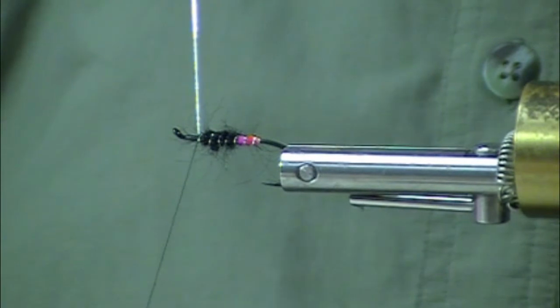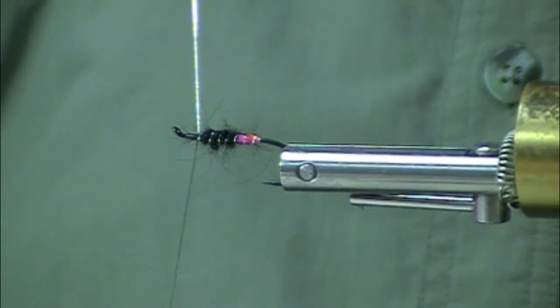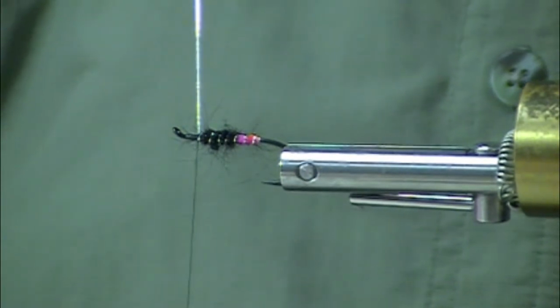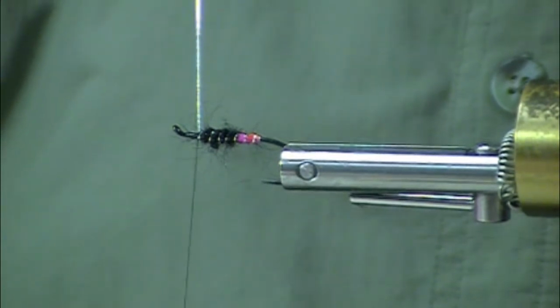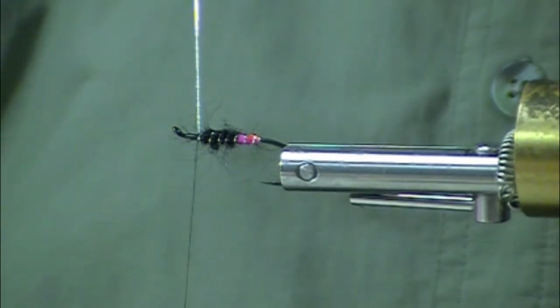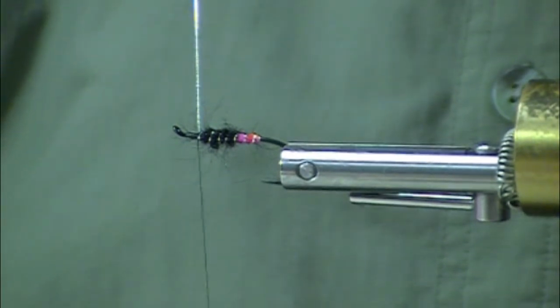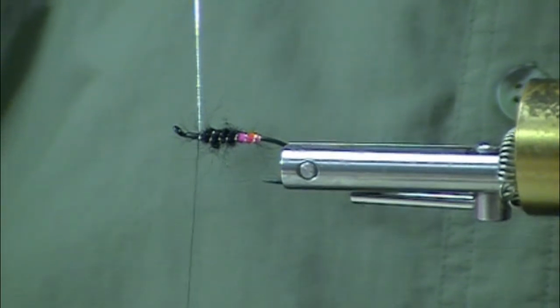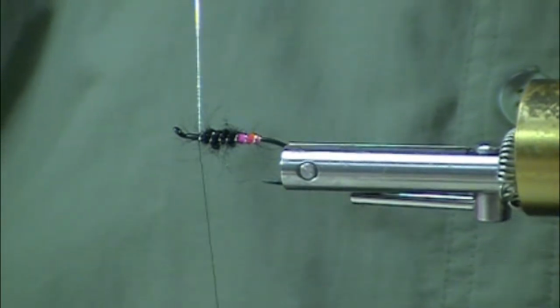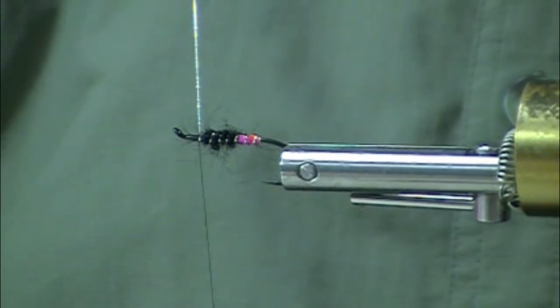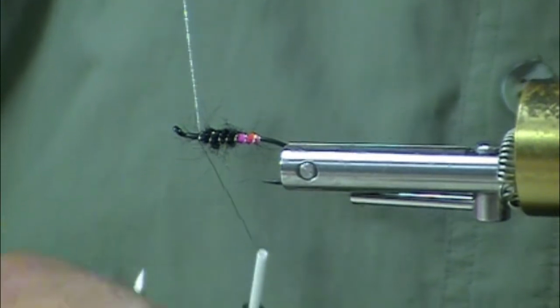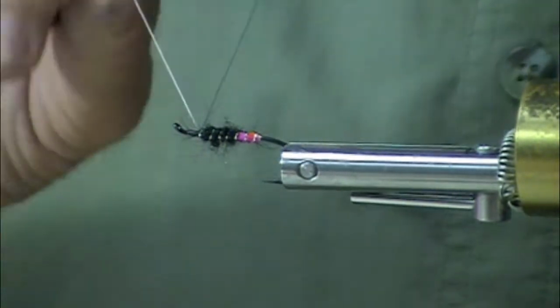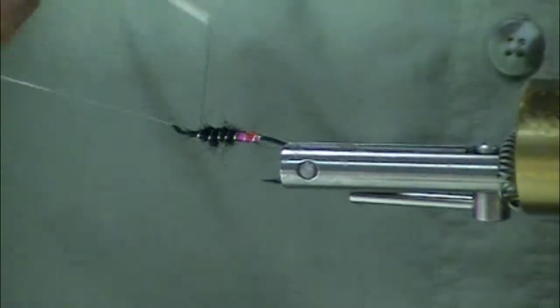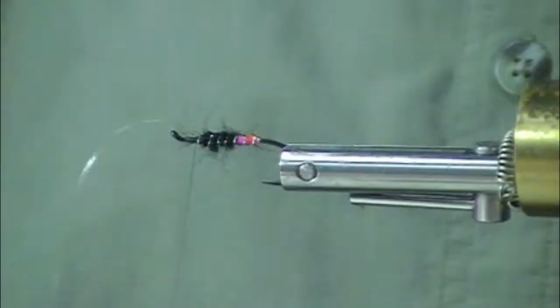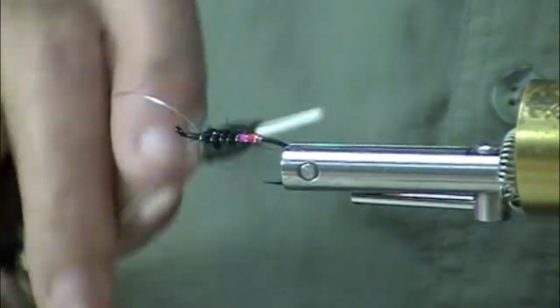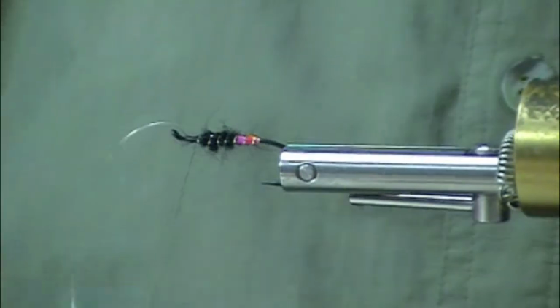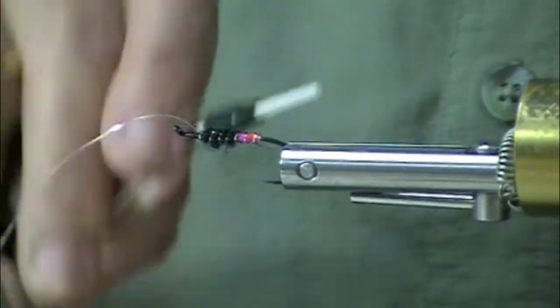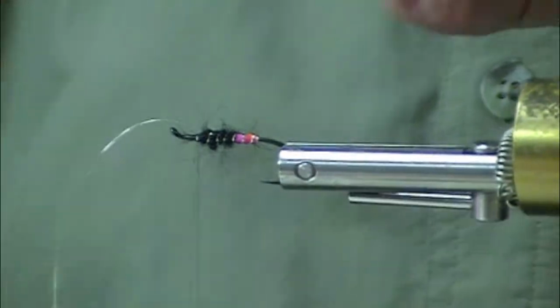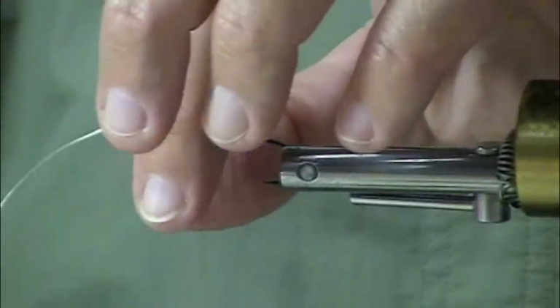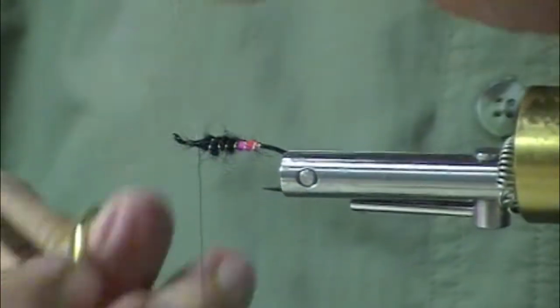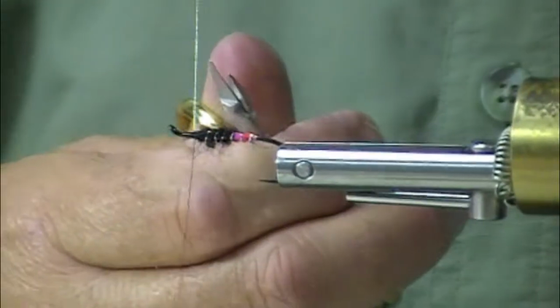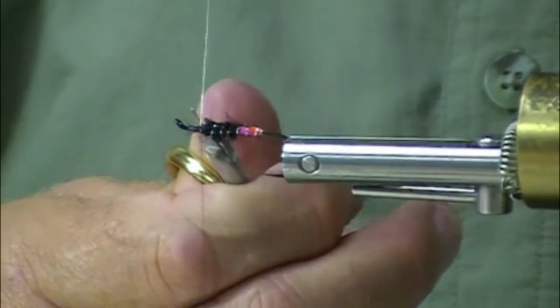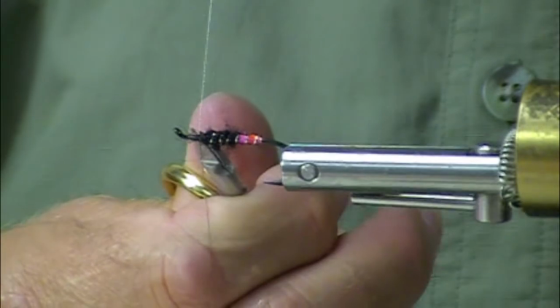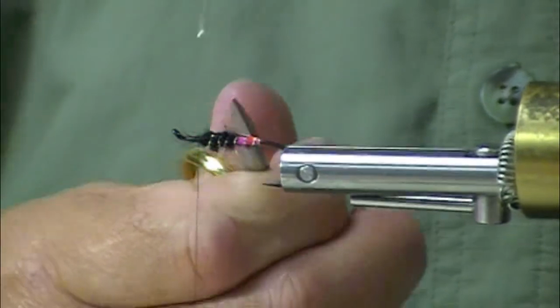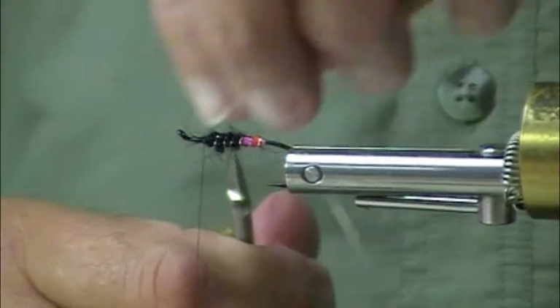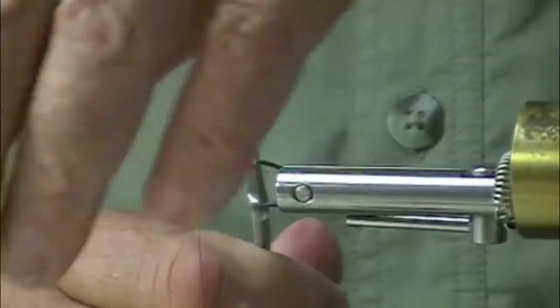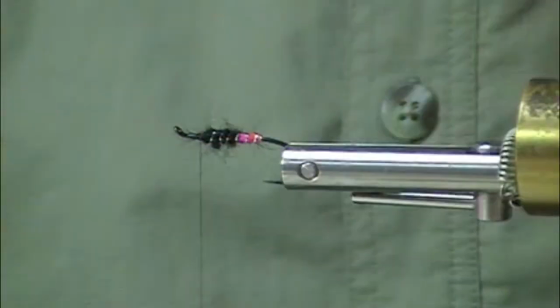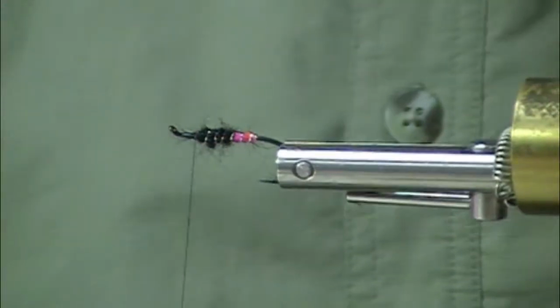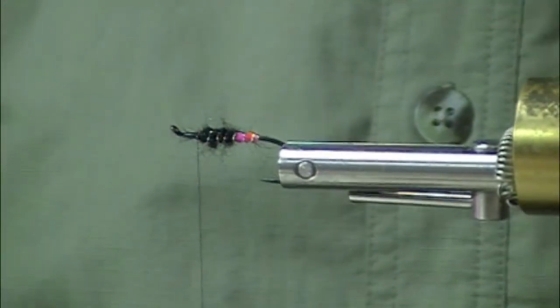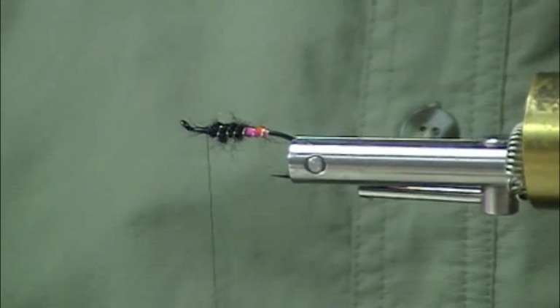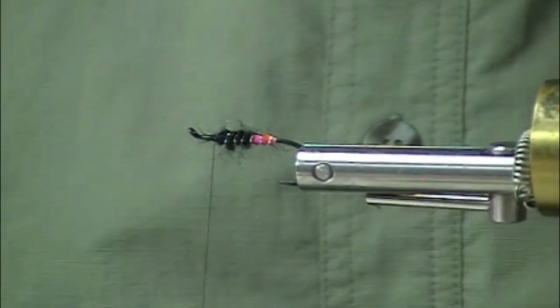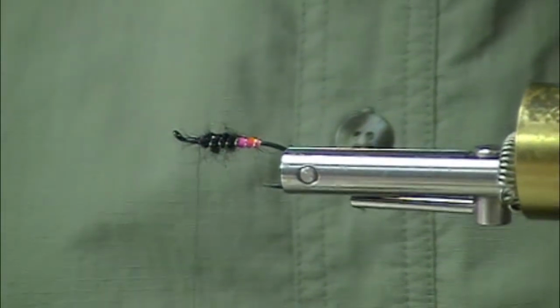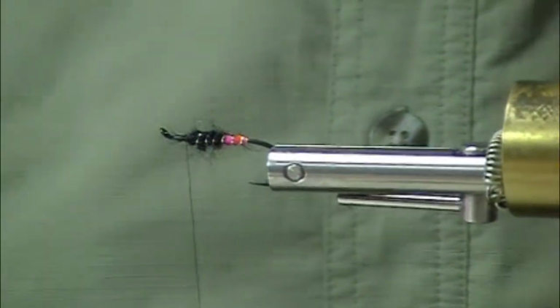It's different from the take on a real splash in a big gurgling muddler — the take on that fly usually just scares the heck out of you. These guys, they just slurp them and take off.